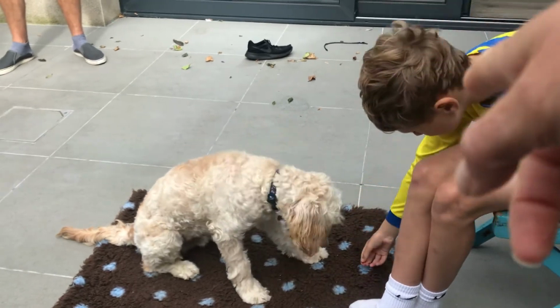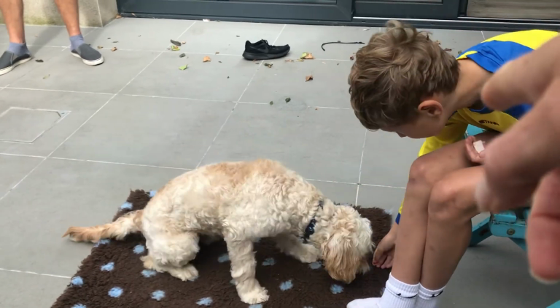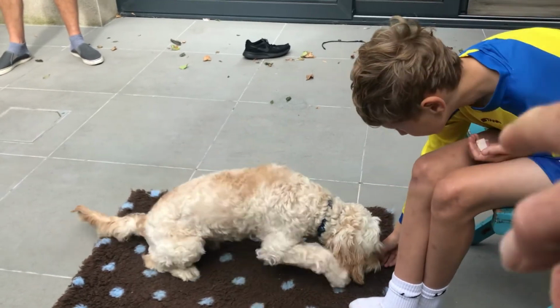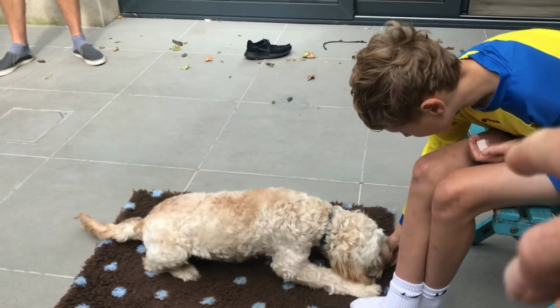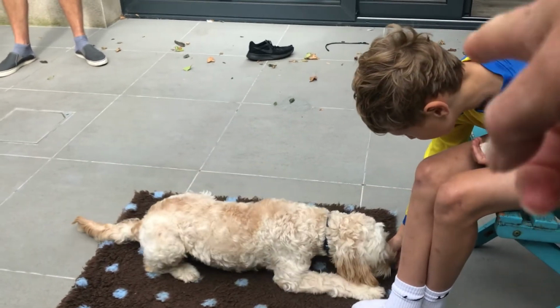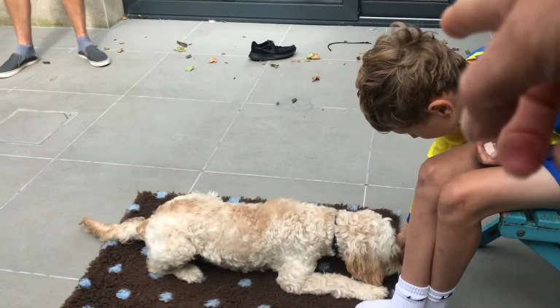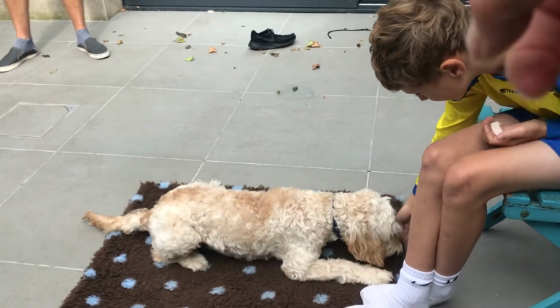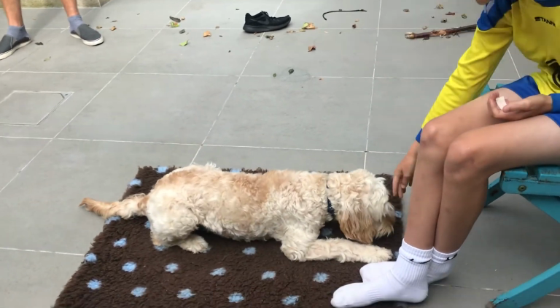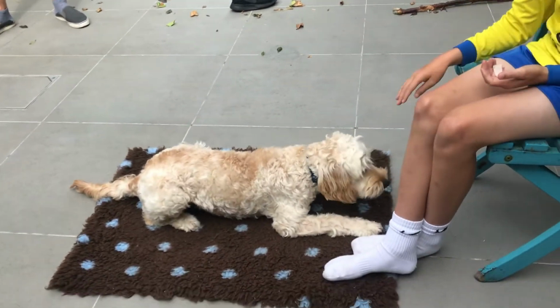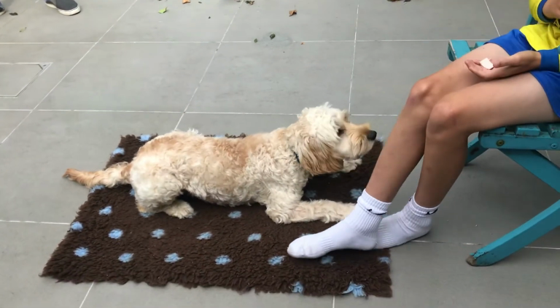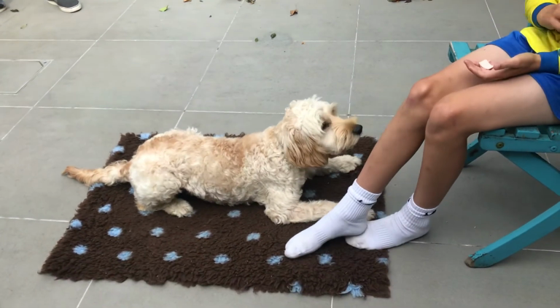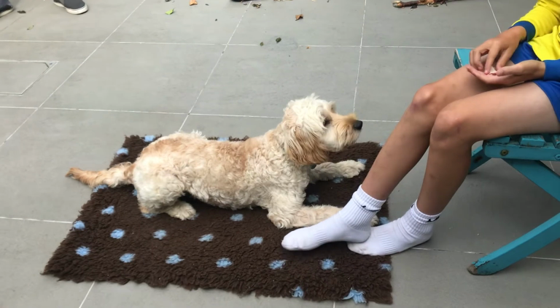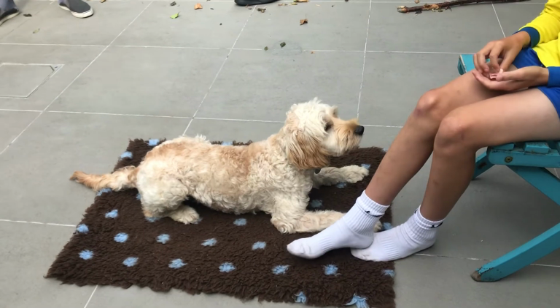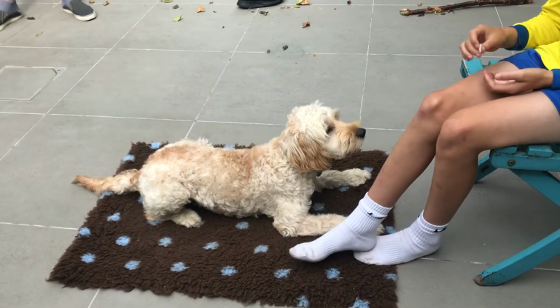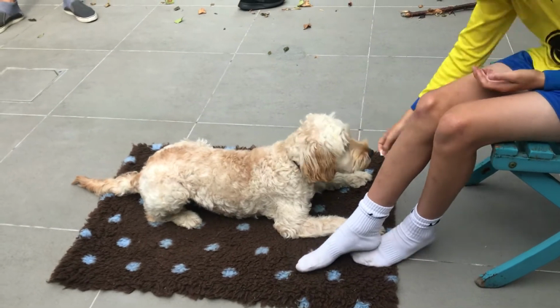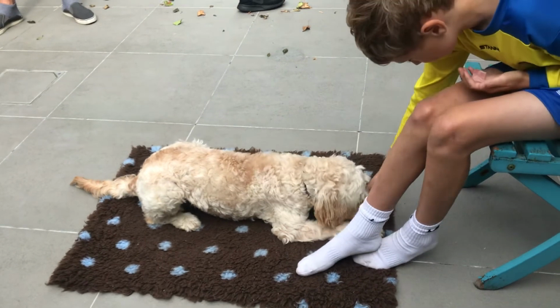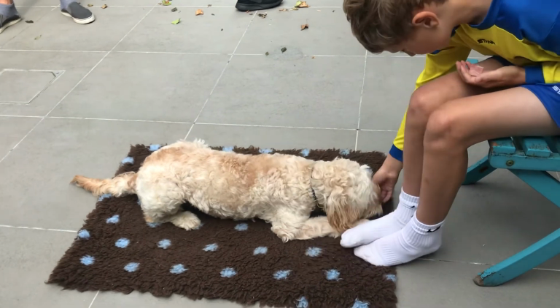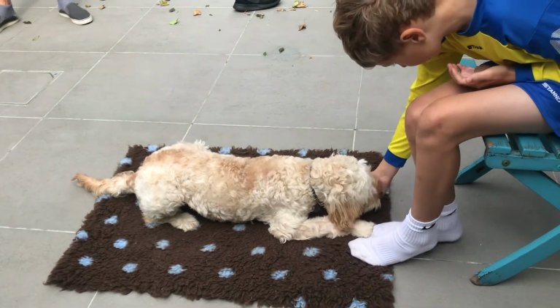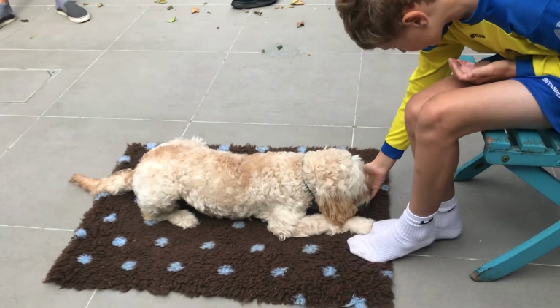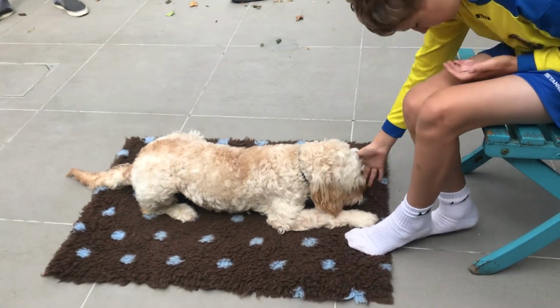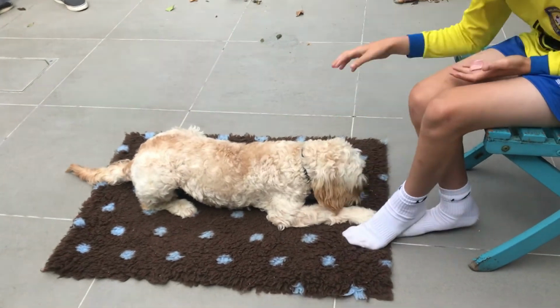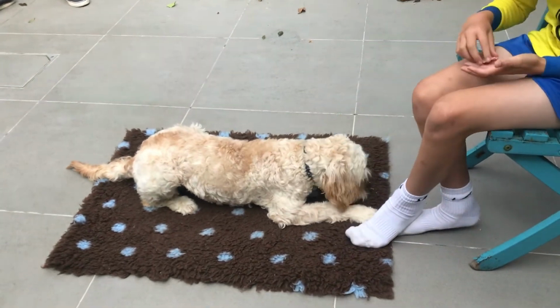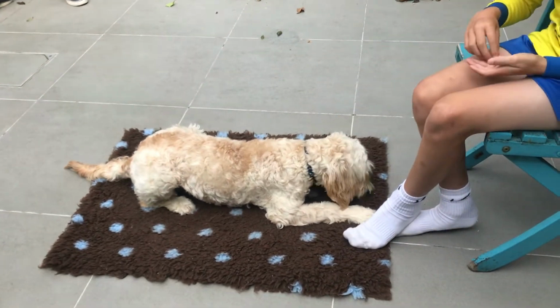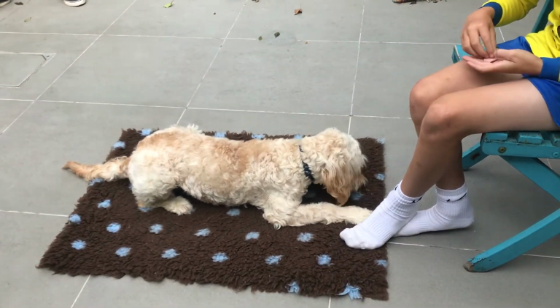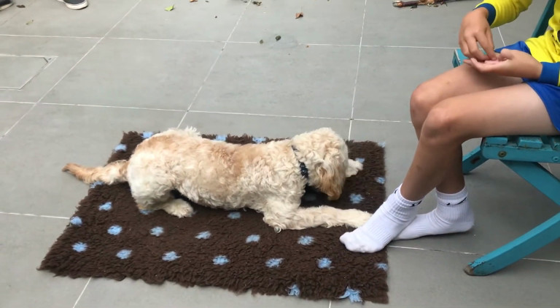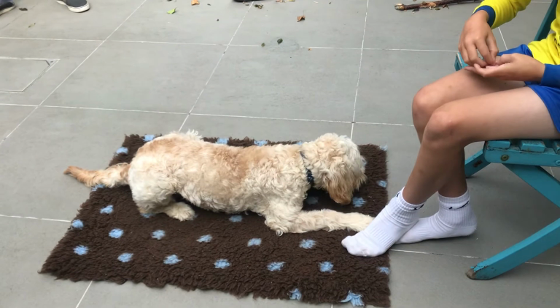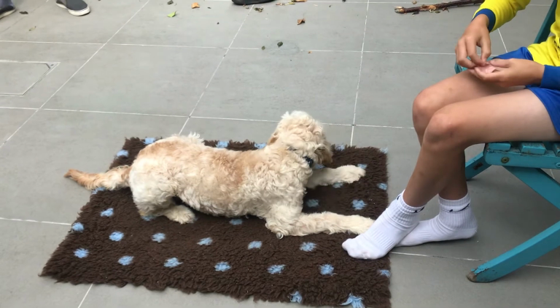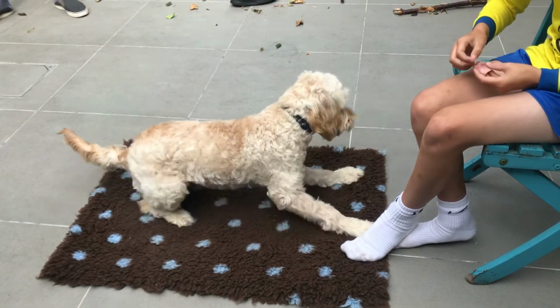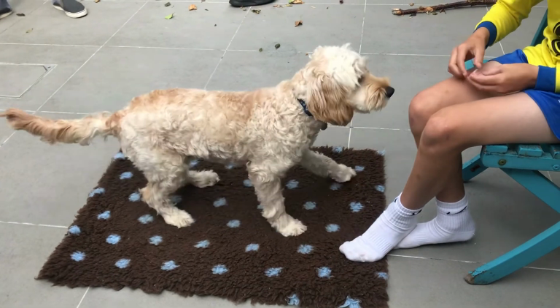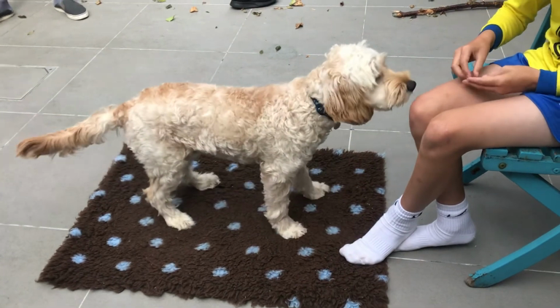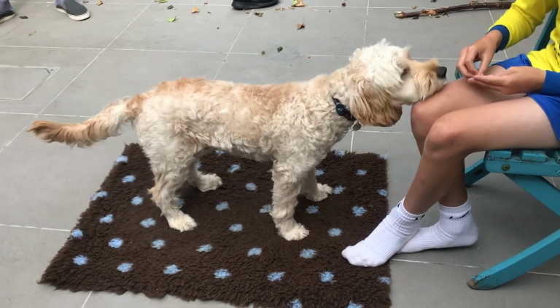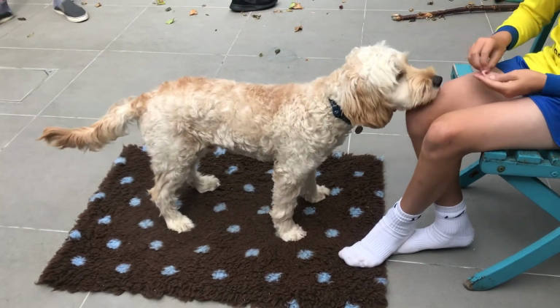Right down on the mat. Now here's the thing — look what happens when Dan does that. Reward him again, right down between his paws. That's brilliant dog training. So this is now lying down on the mat.